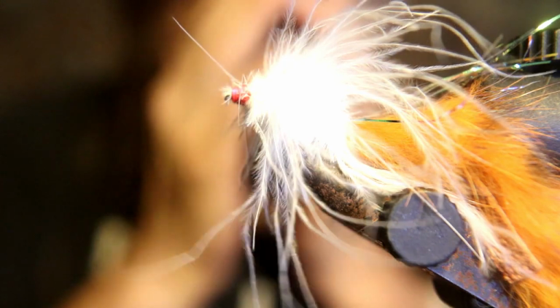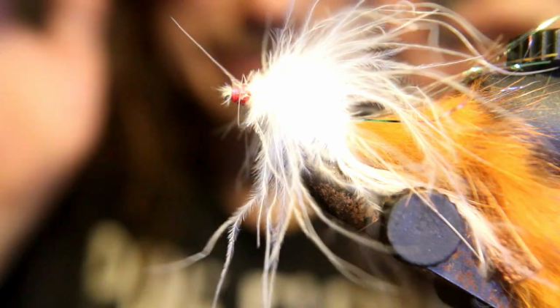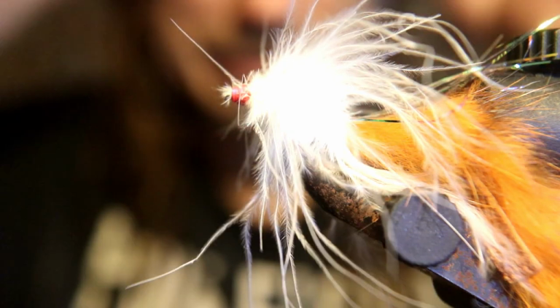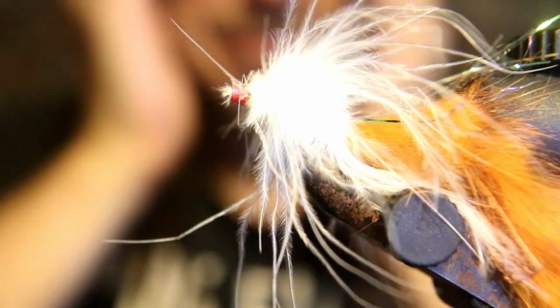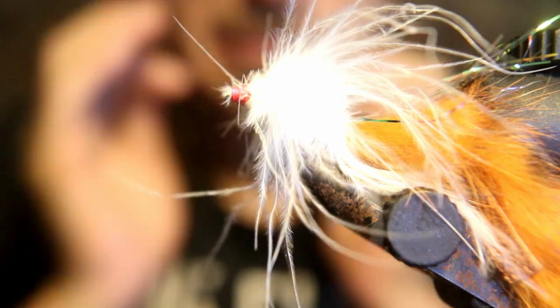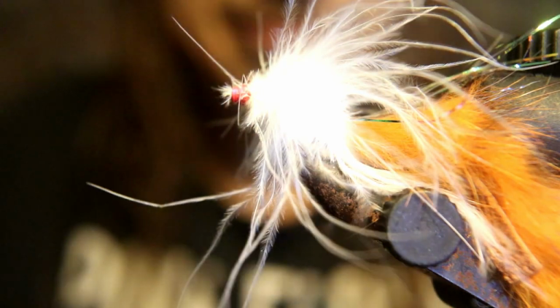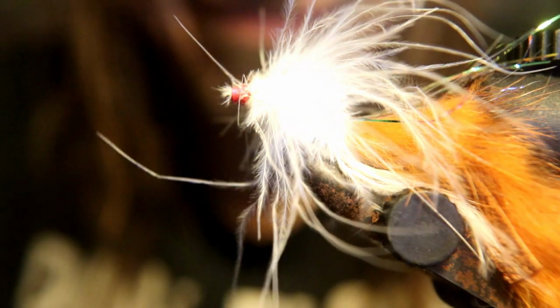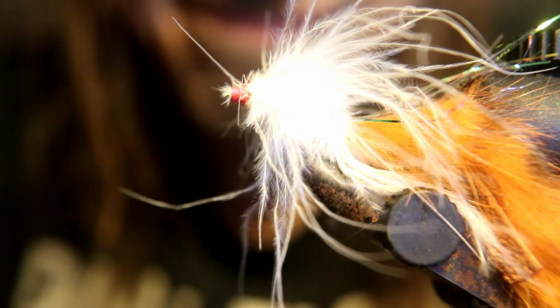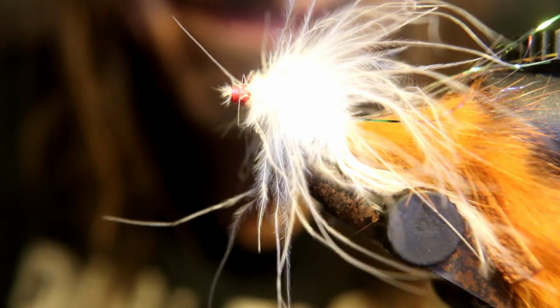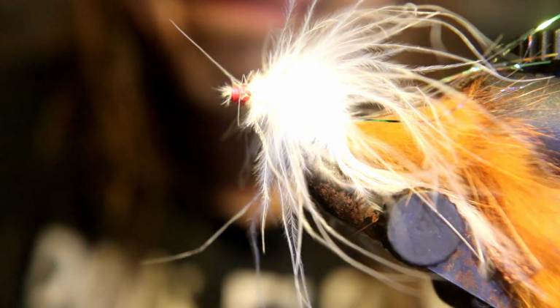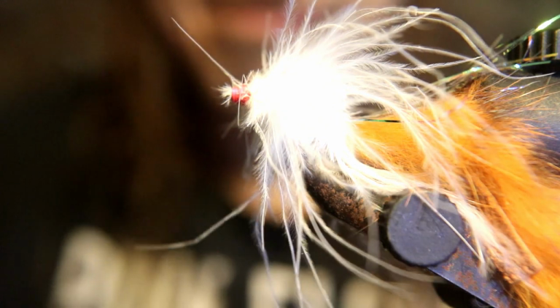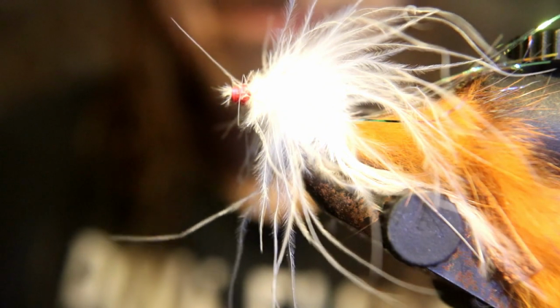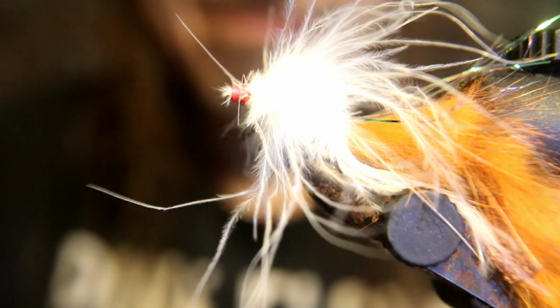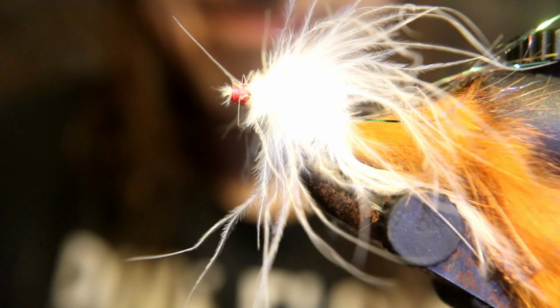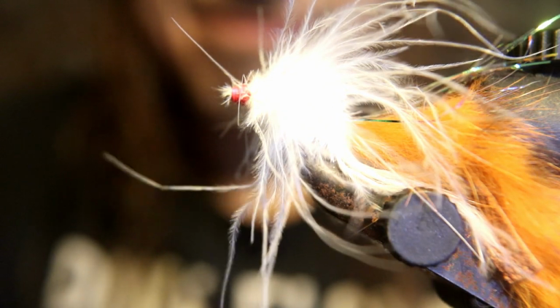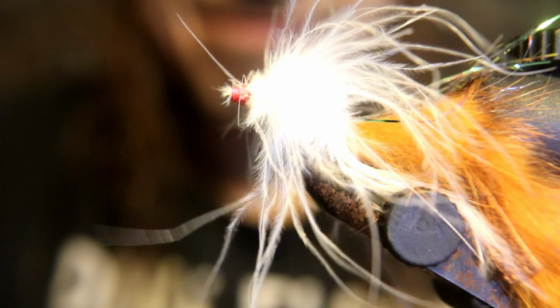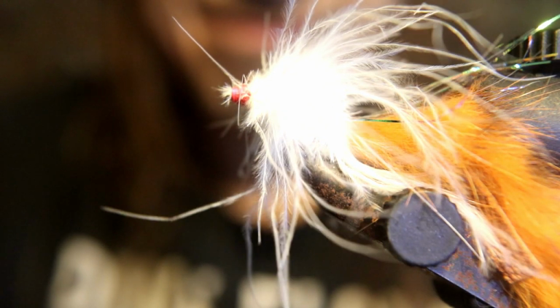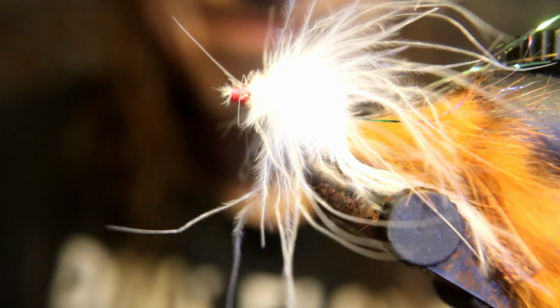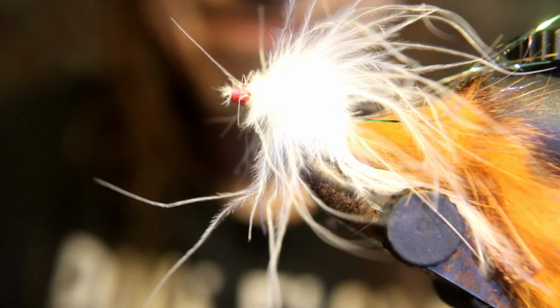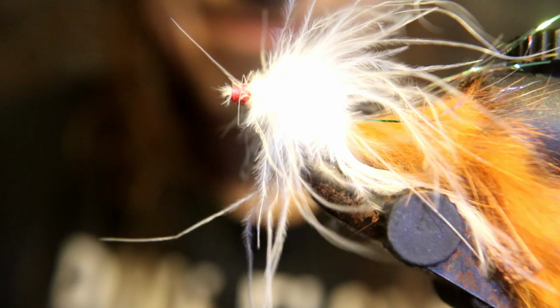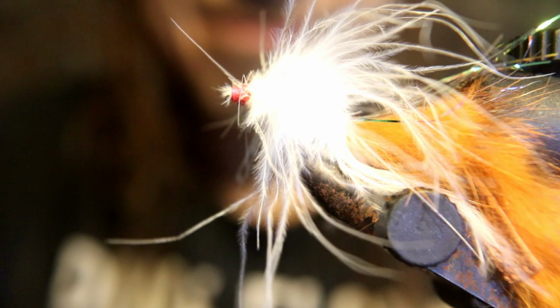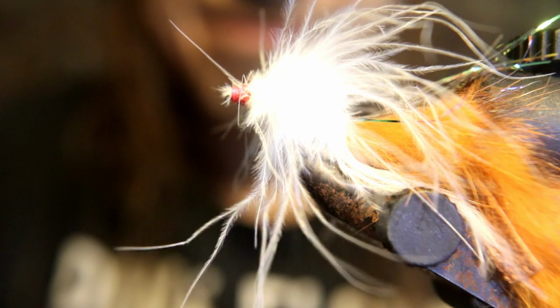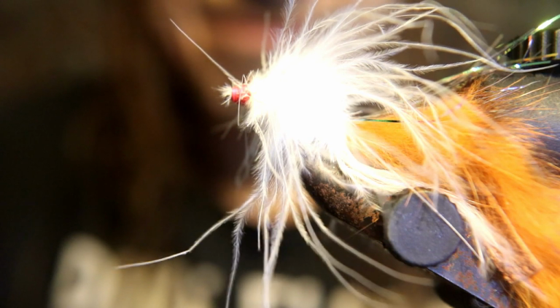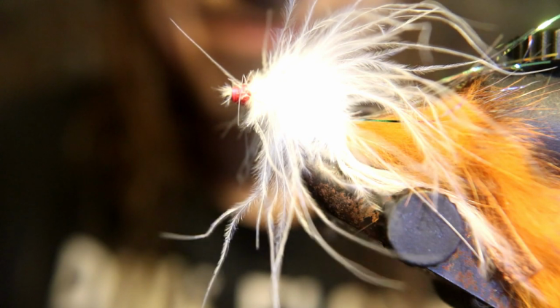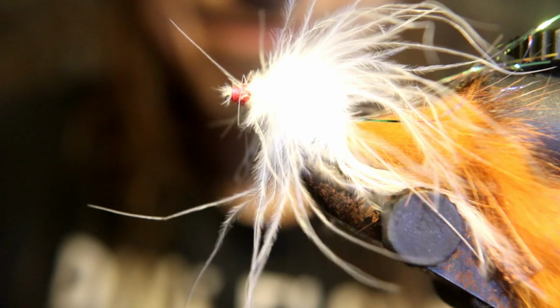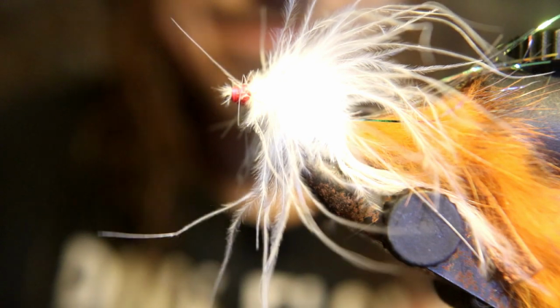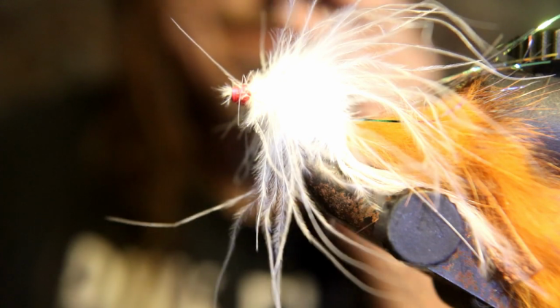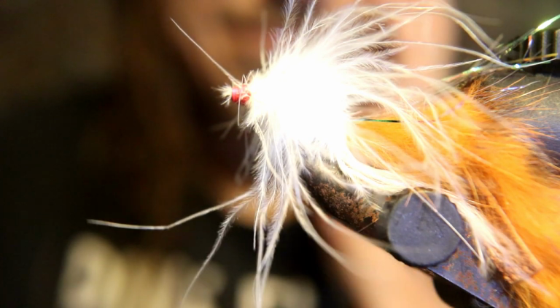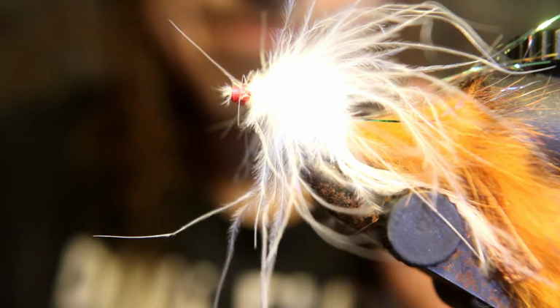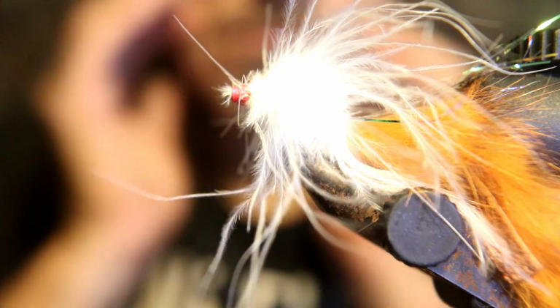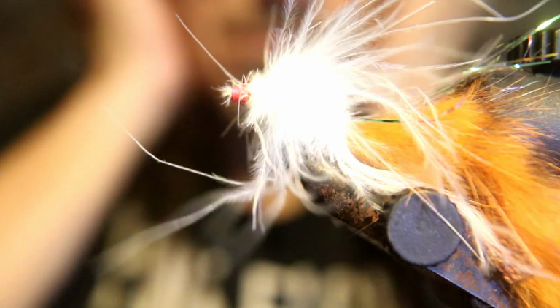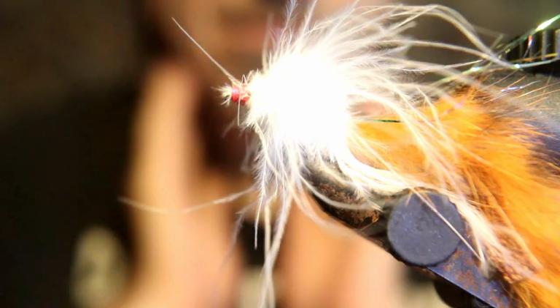You can just see the action this marabou has even with just this little breeze blowing in the tying room — it's going to have a lot of action. I didn't put a weight on it, so you can fish it close to the top, or add weight to fish it below the surface. It's going to be a deadly fly.